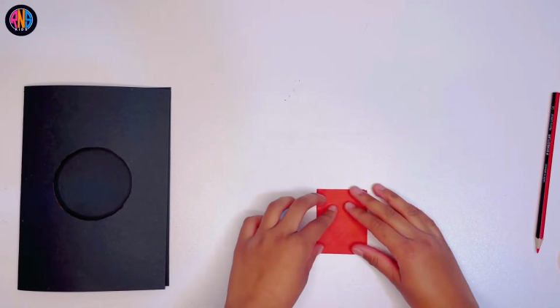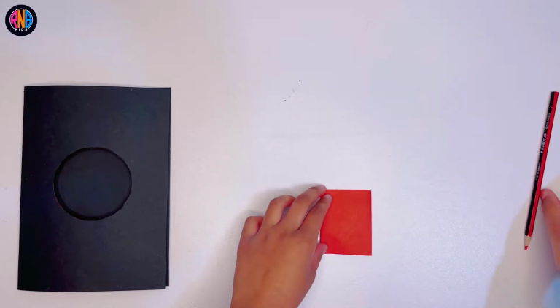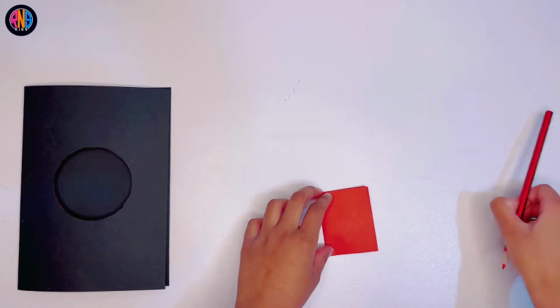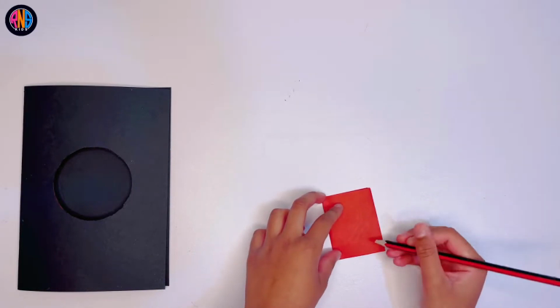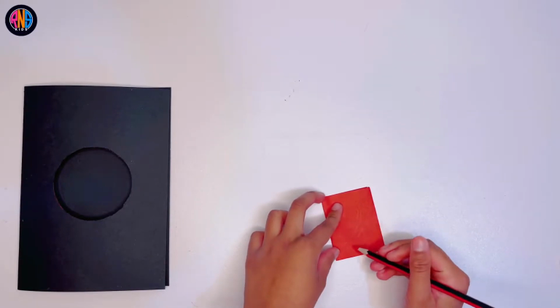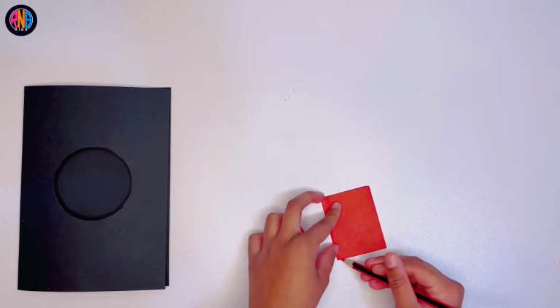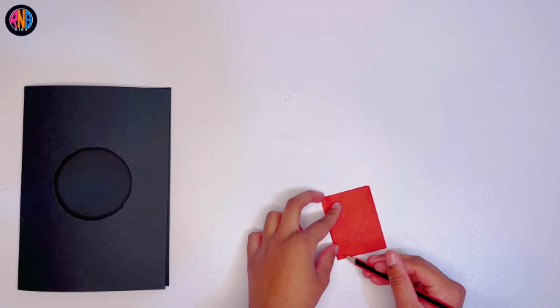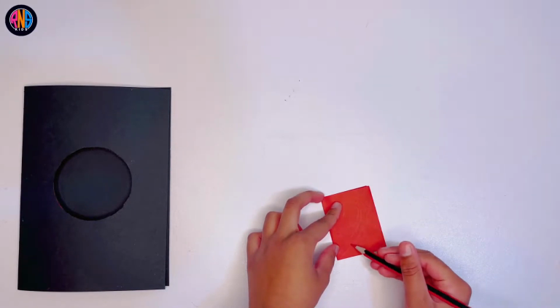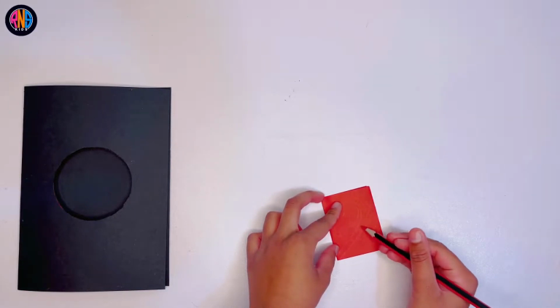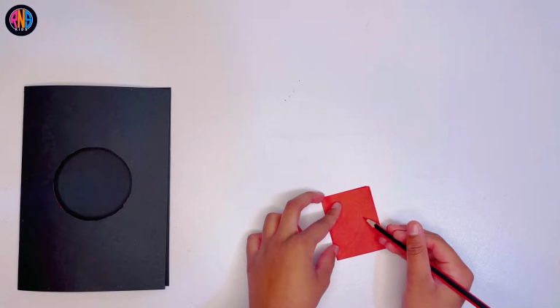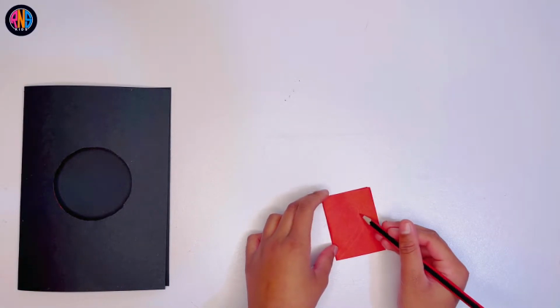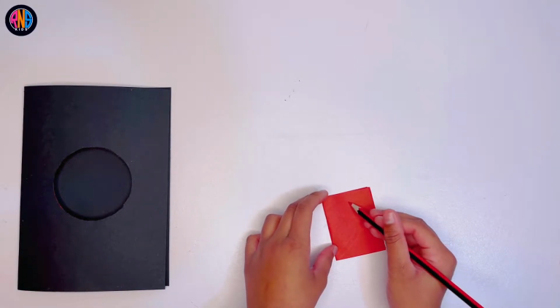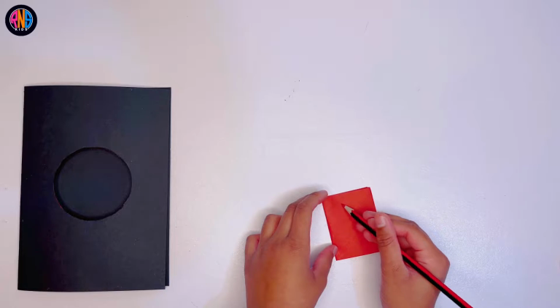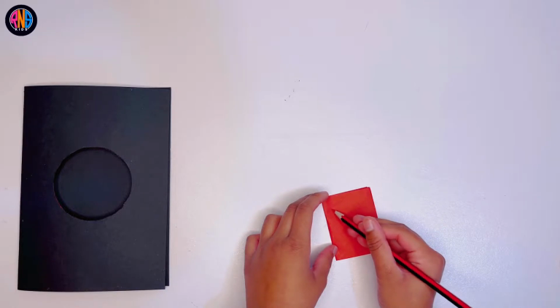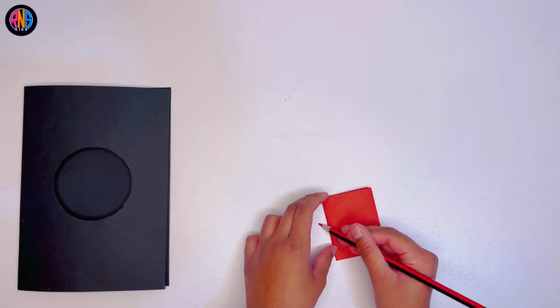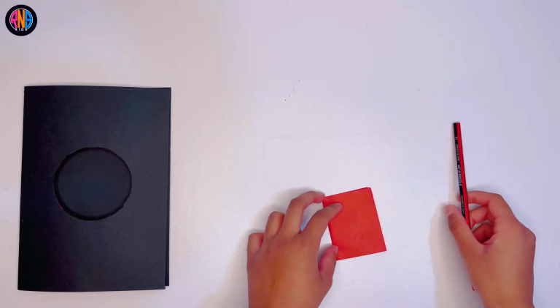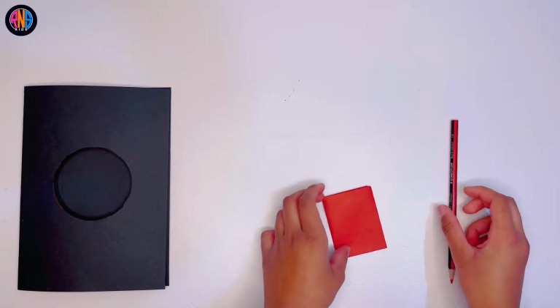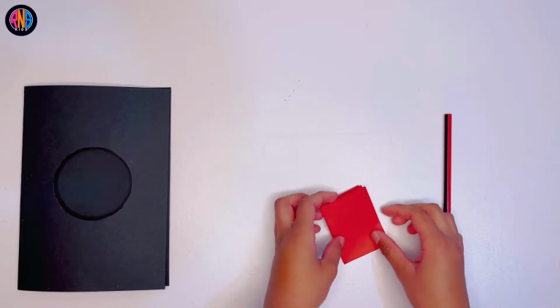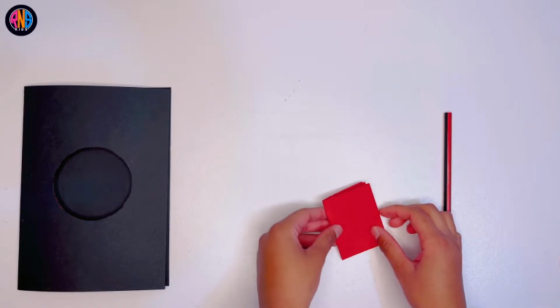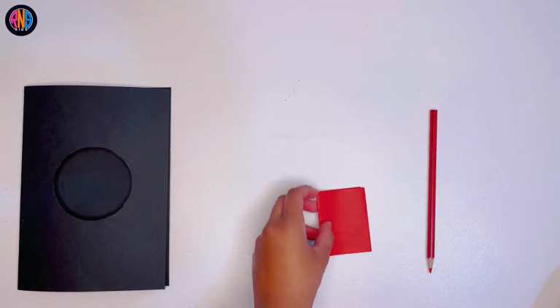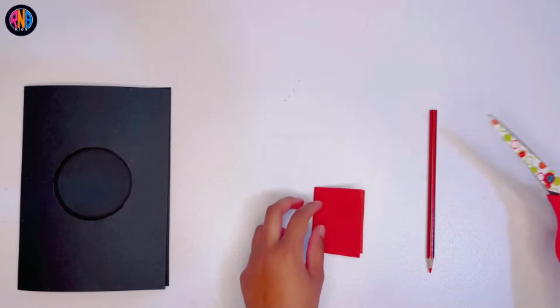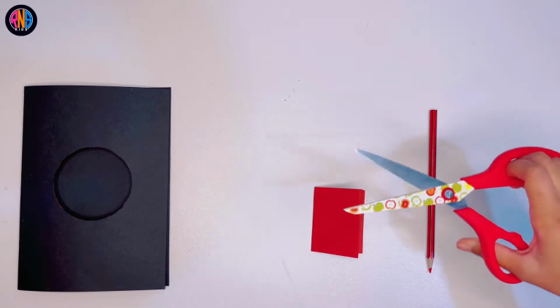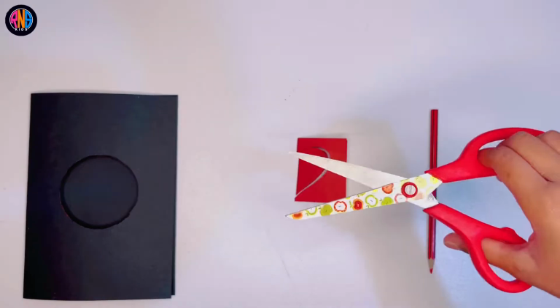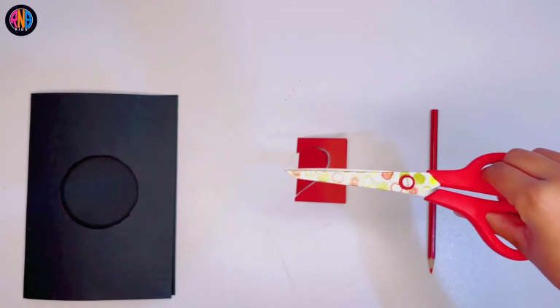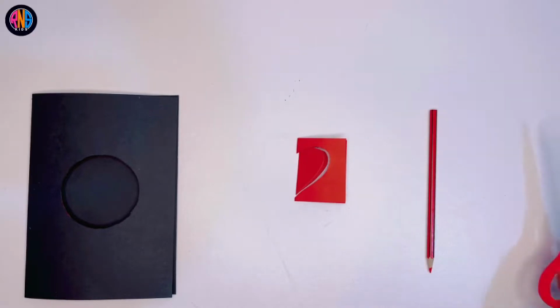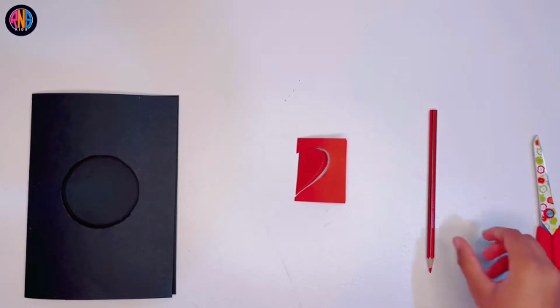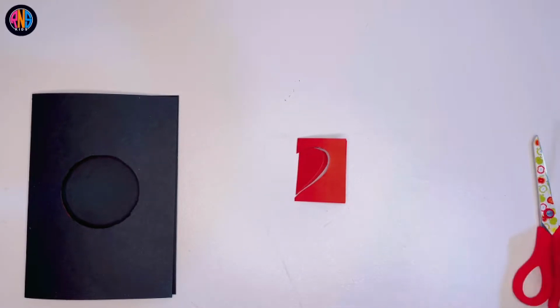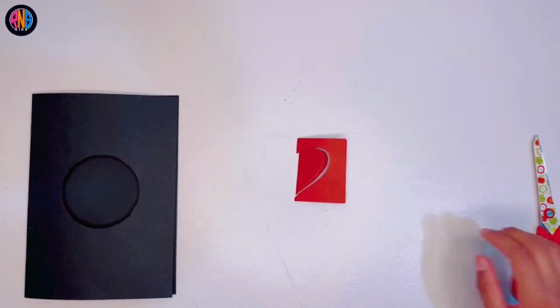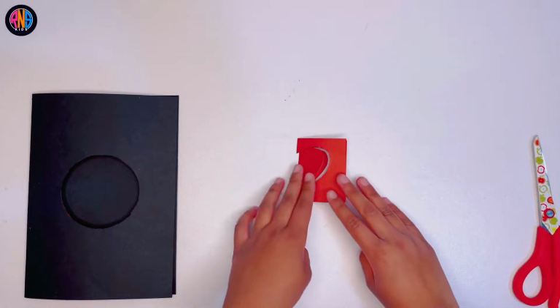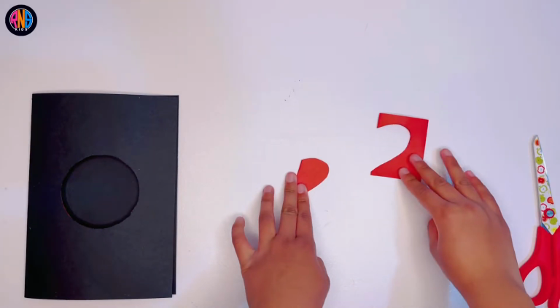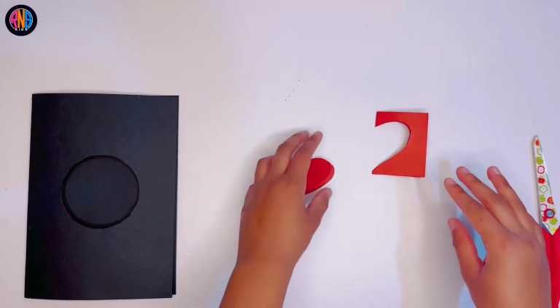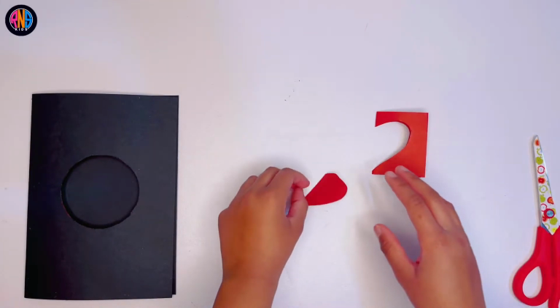And then fold it again in half, and then you draw a nice big heart. Now you can cut it out, just like this.